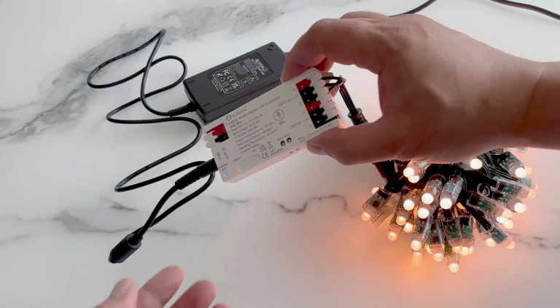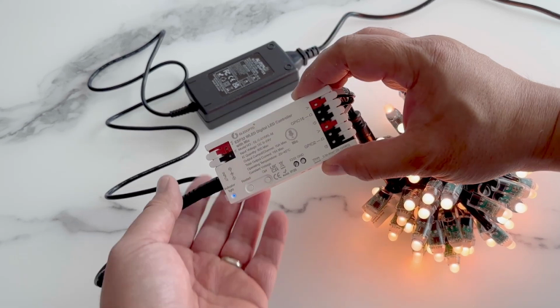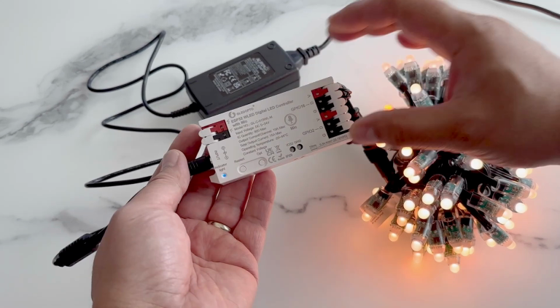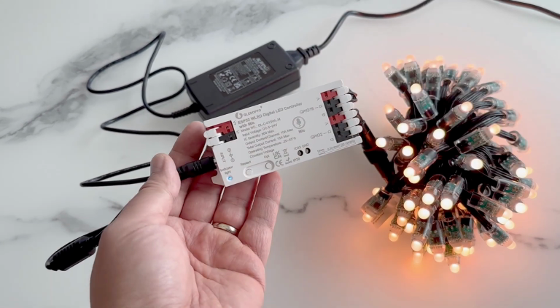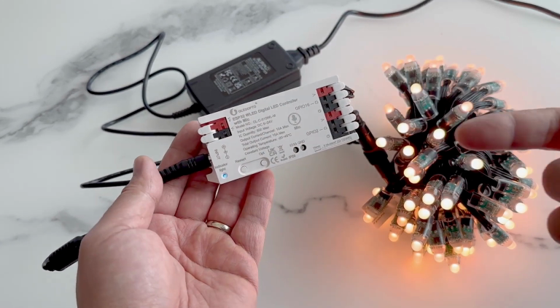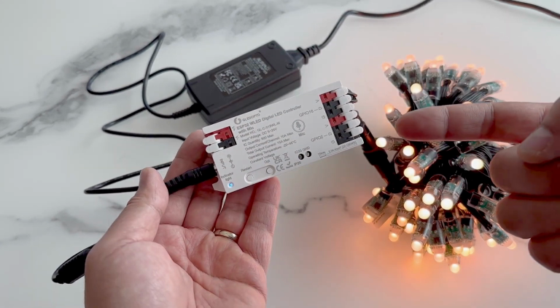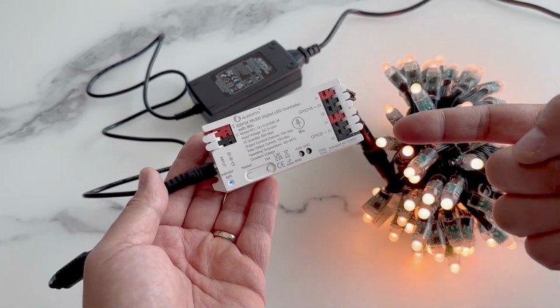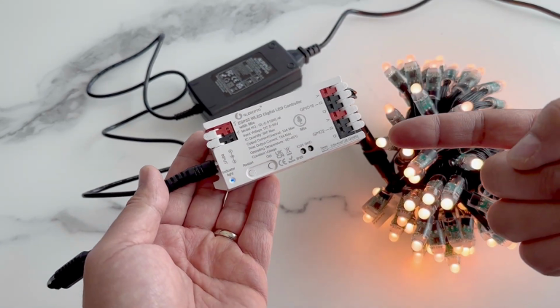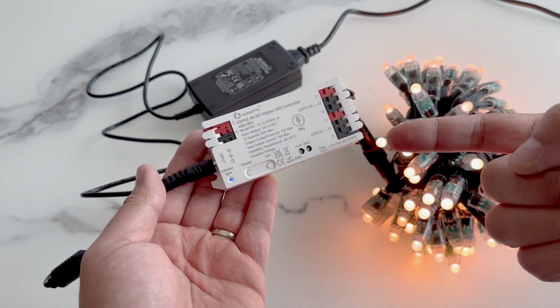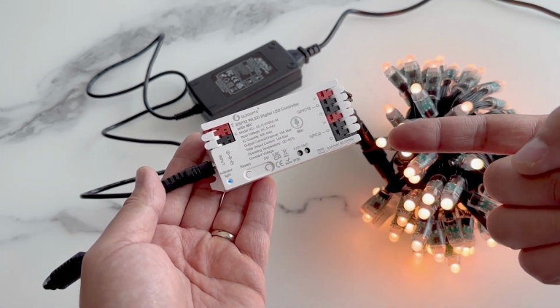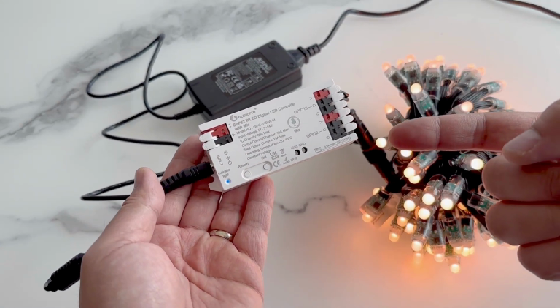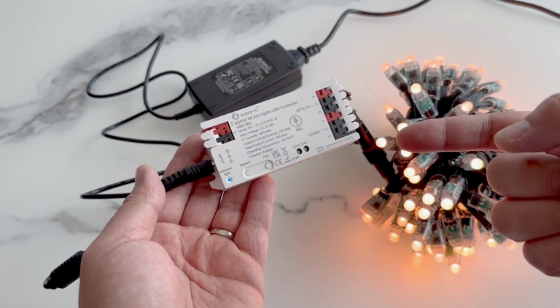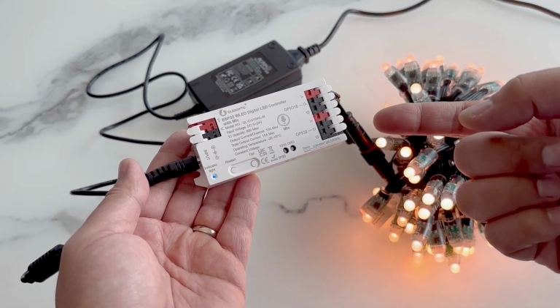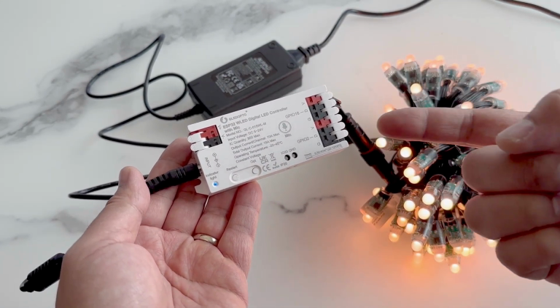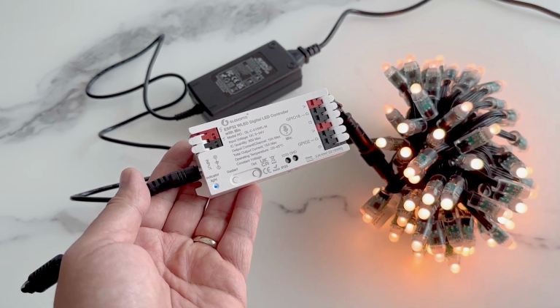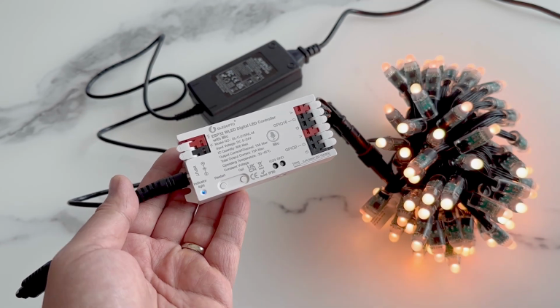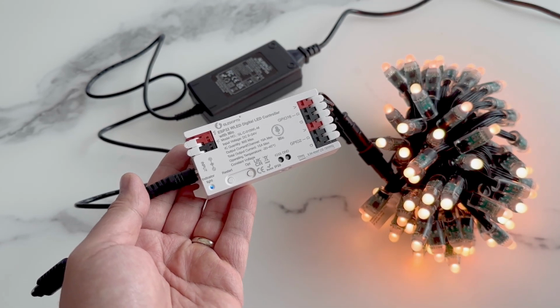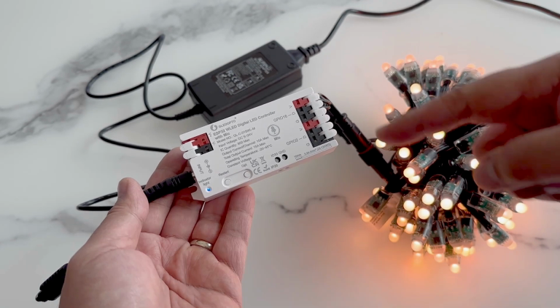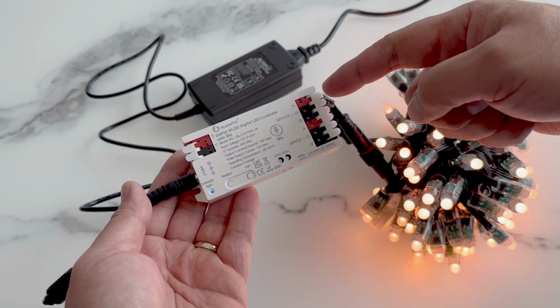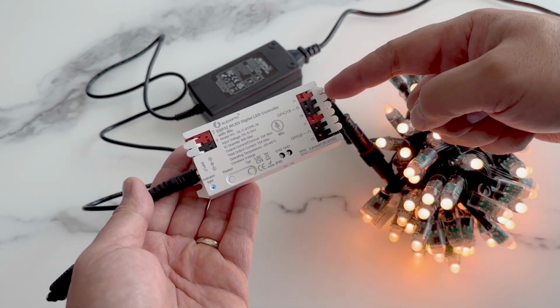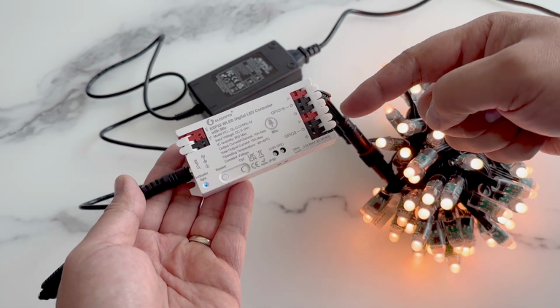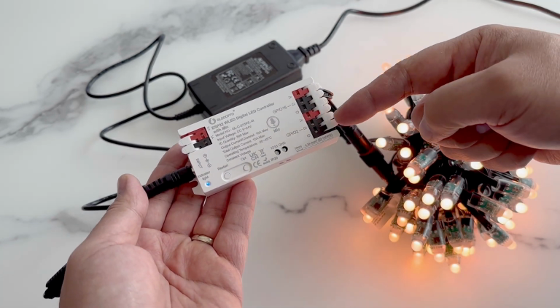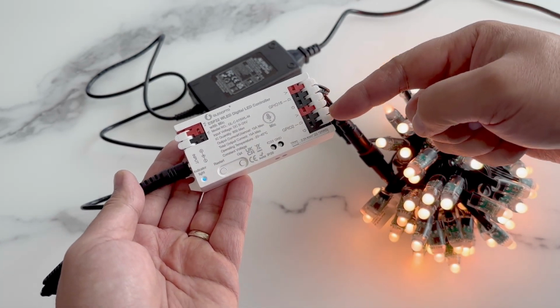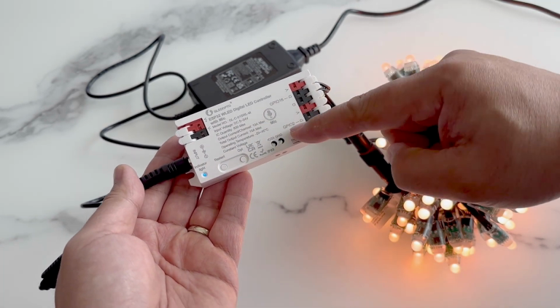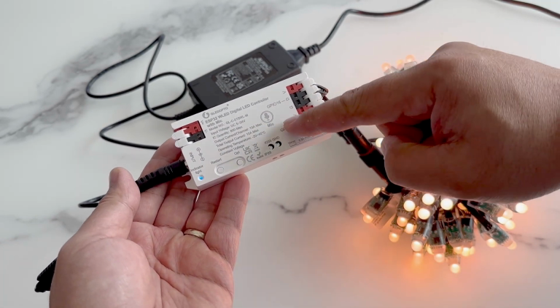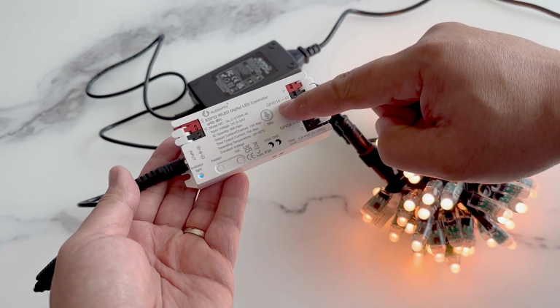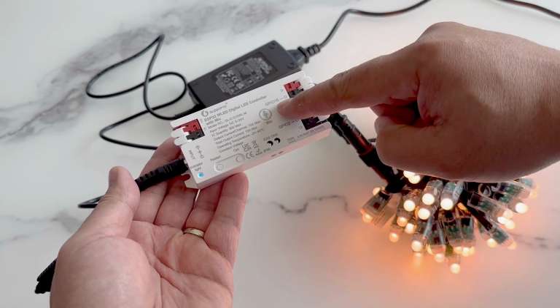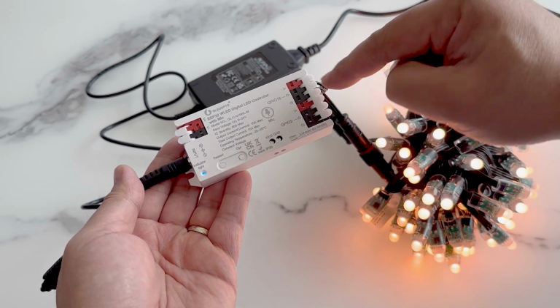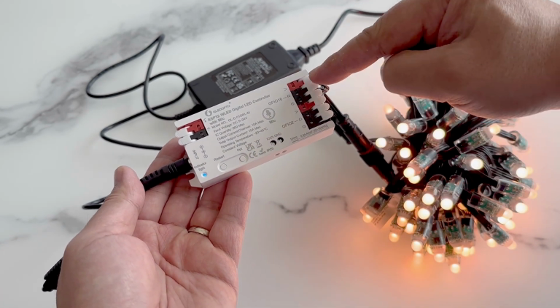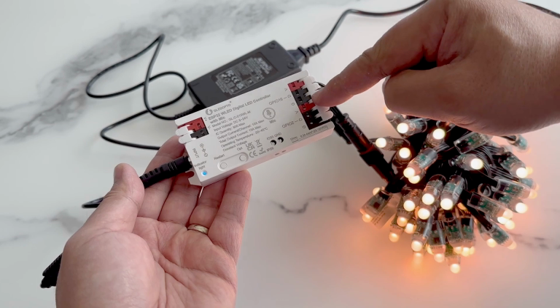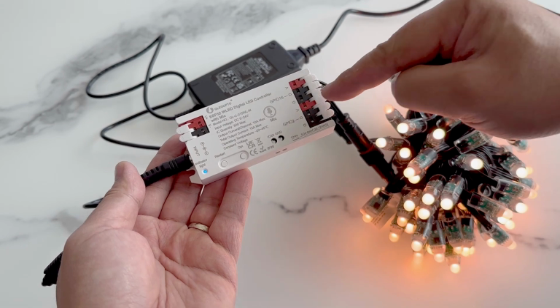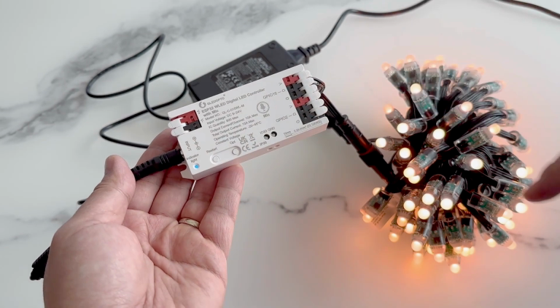Hi friends! Today I'll be reviewing this ESP32 WLED controller. This one has two separate output lines, denoted by the GPIO2 and GPIO16 ports.